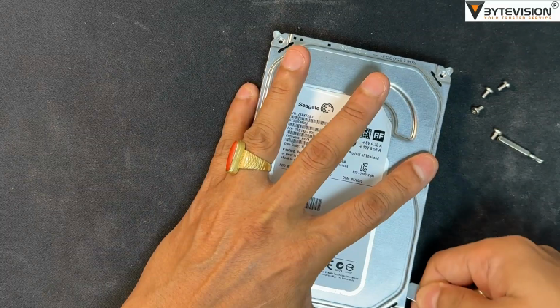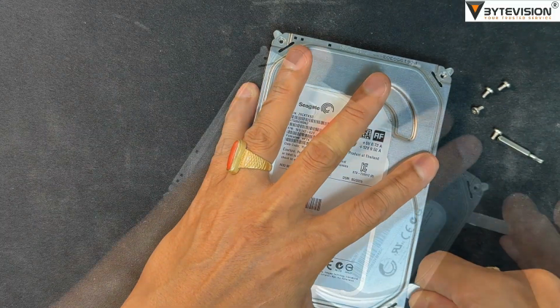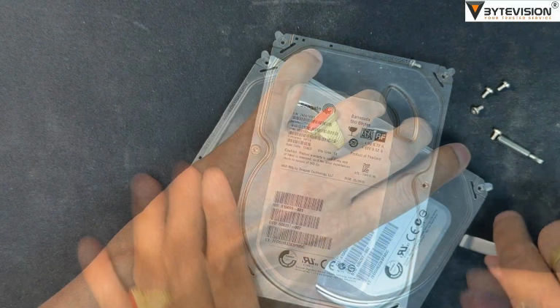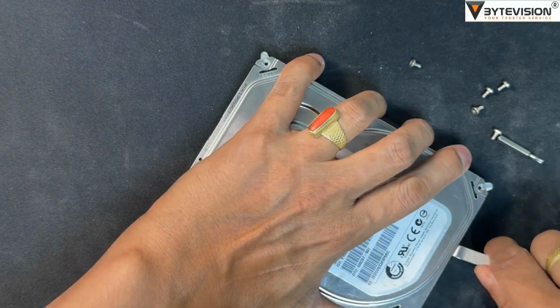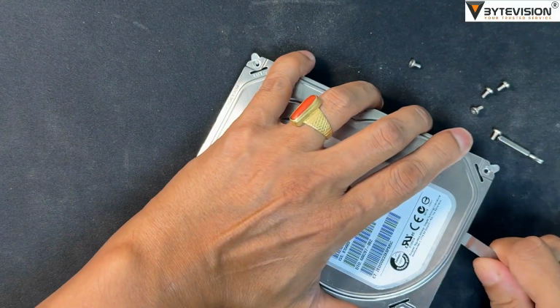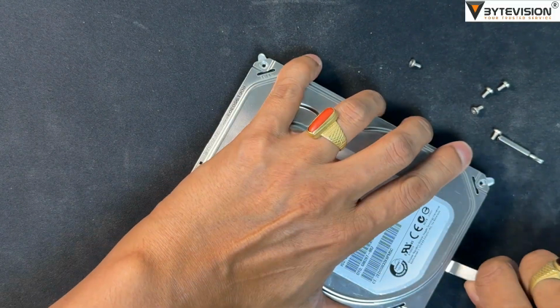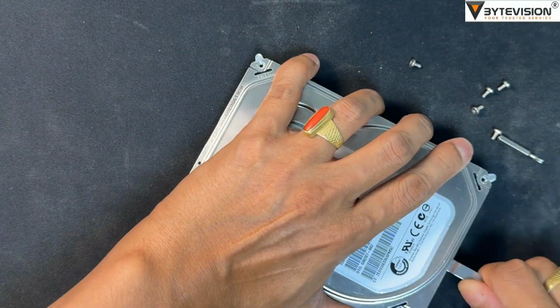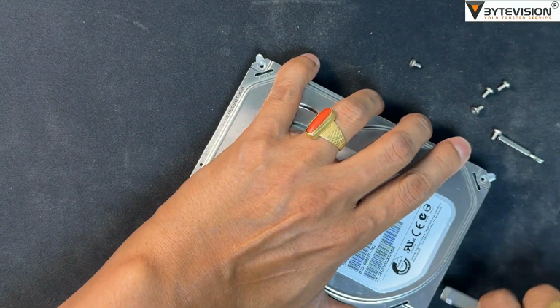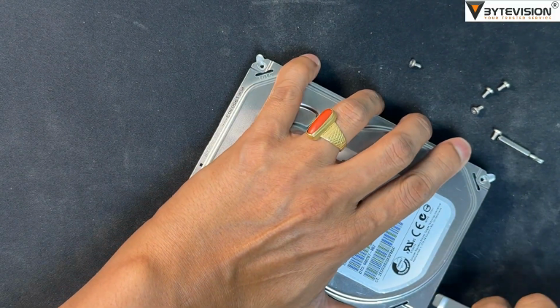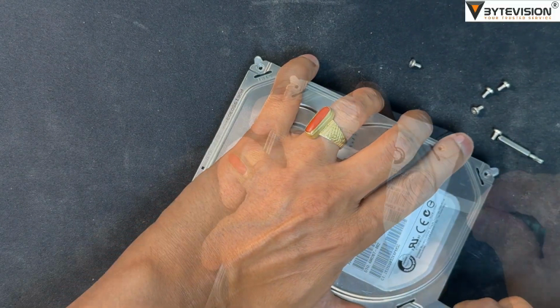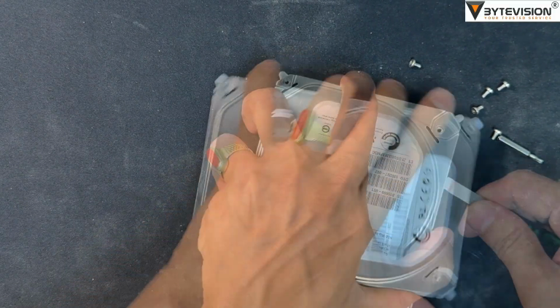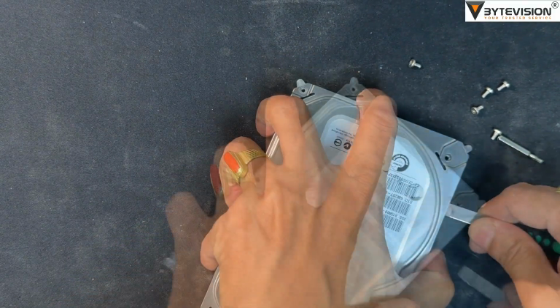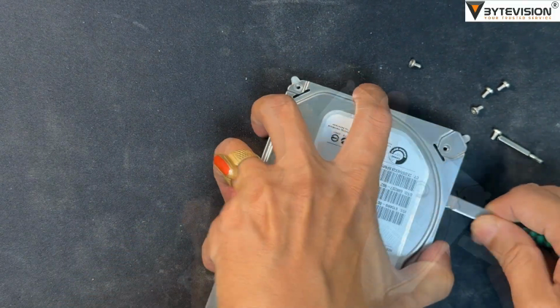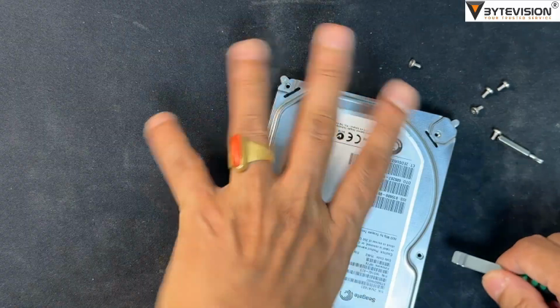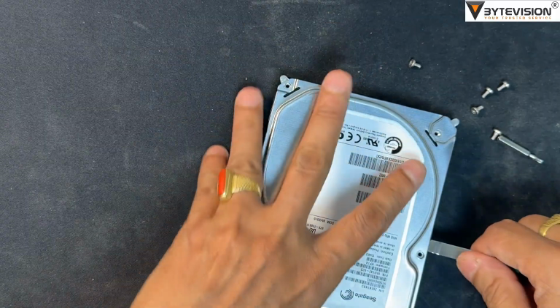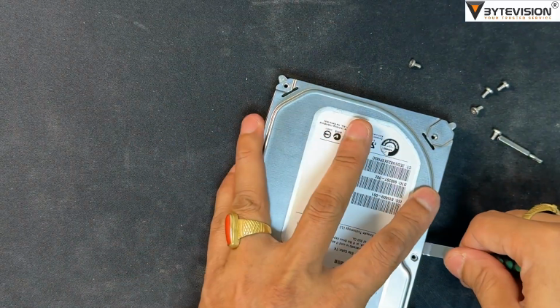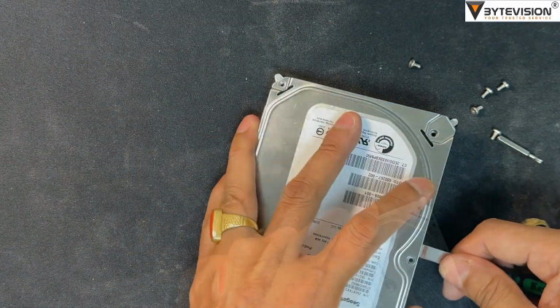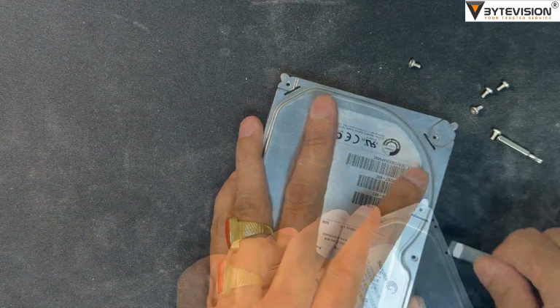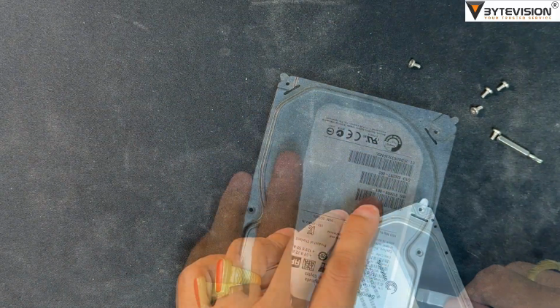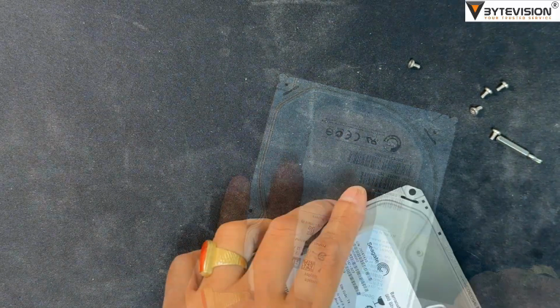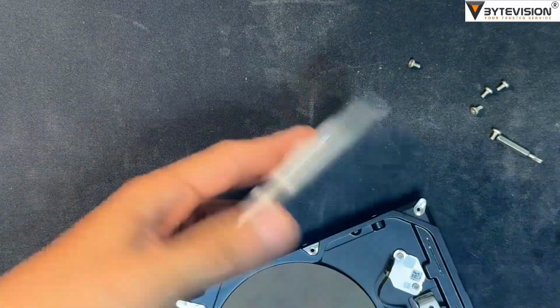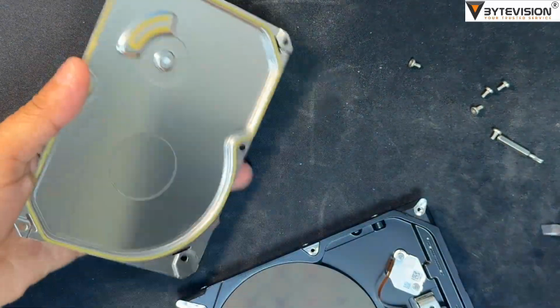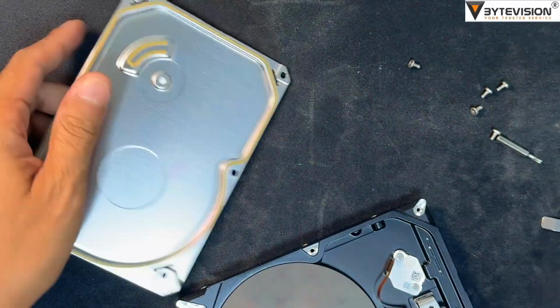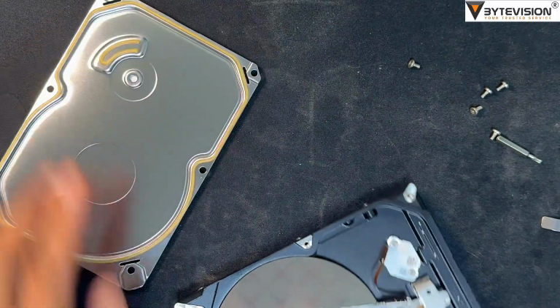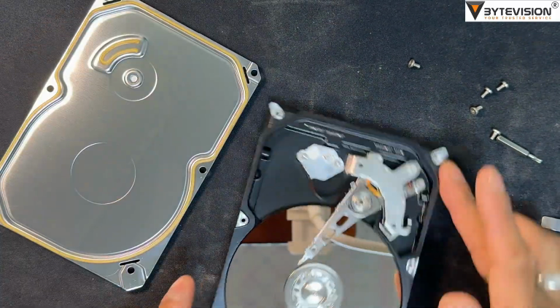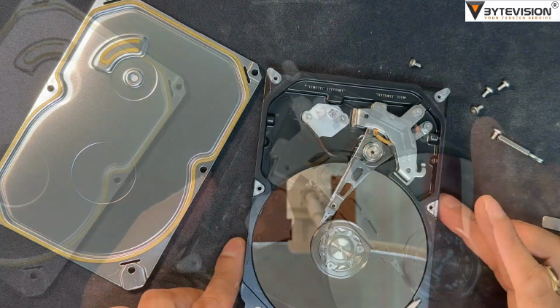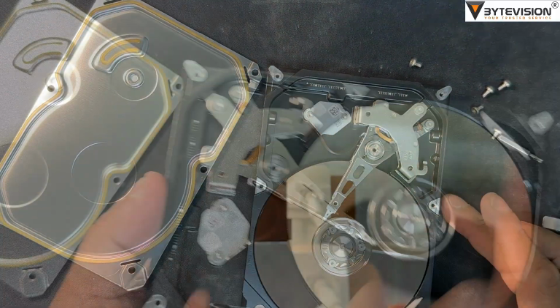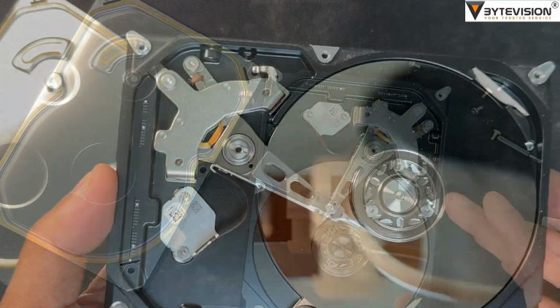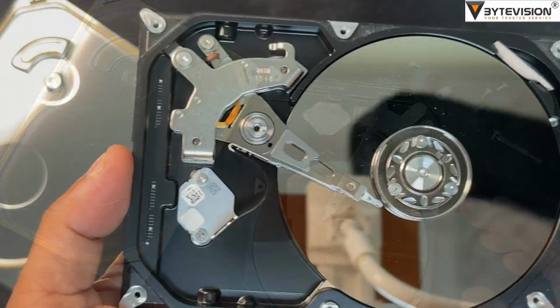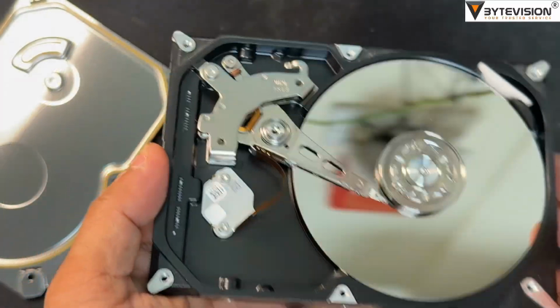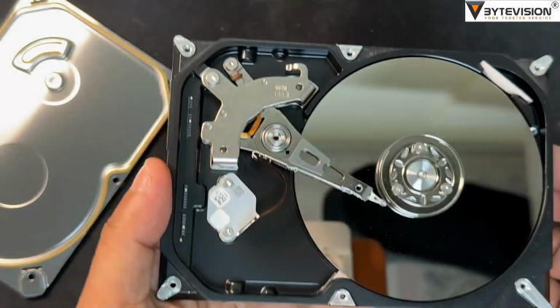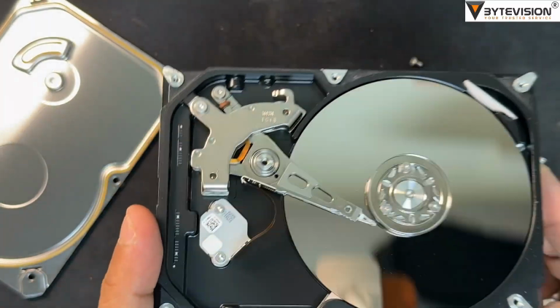Use the metal spudger's prying scraper tools to open the metal upper cover. Here you can see the internal hard disk structure, including the media disk platter and disk head, along with other disk components.